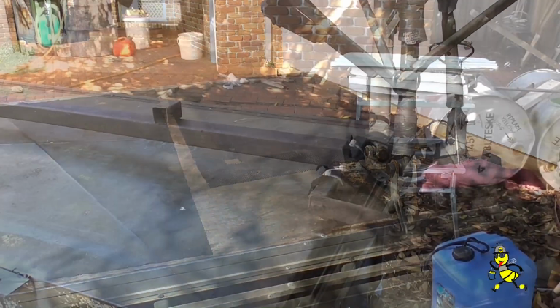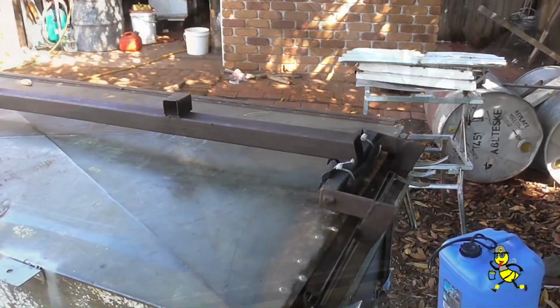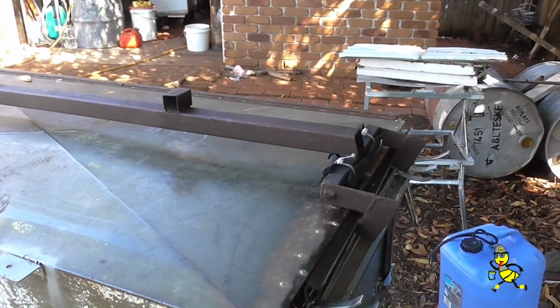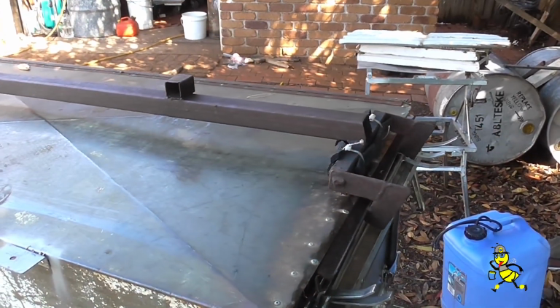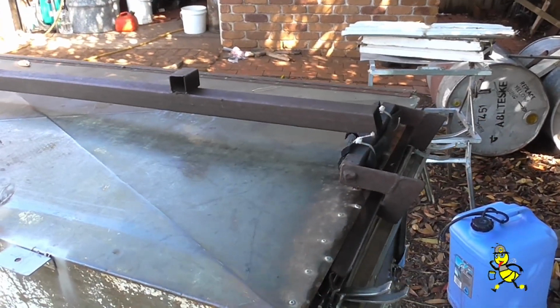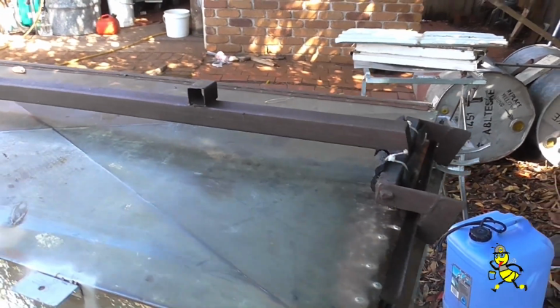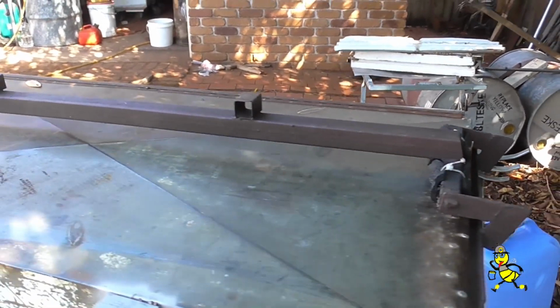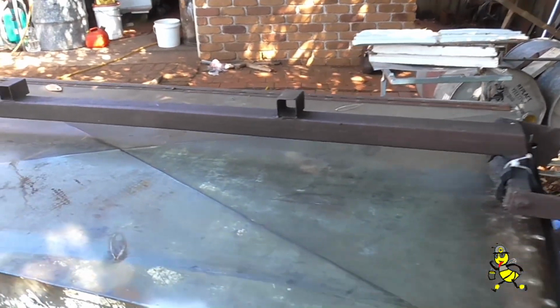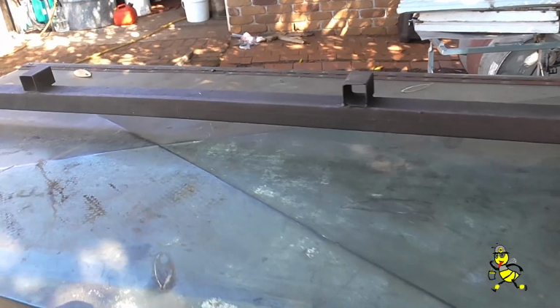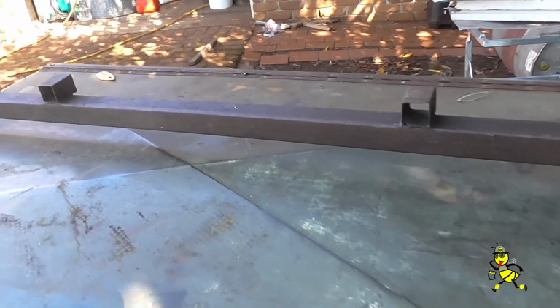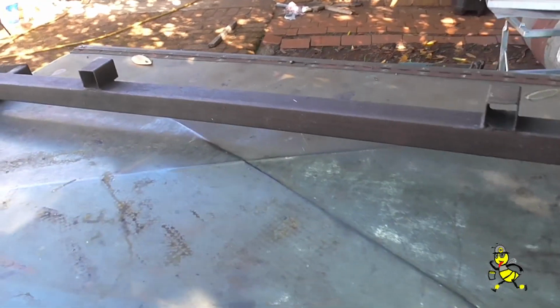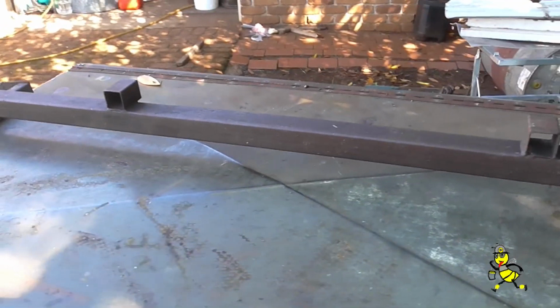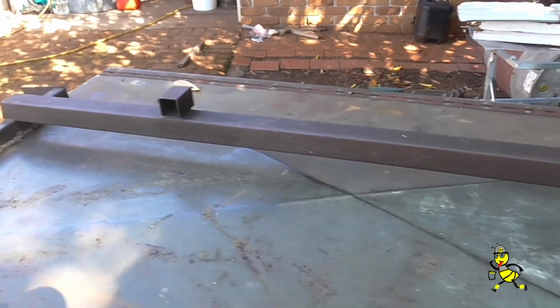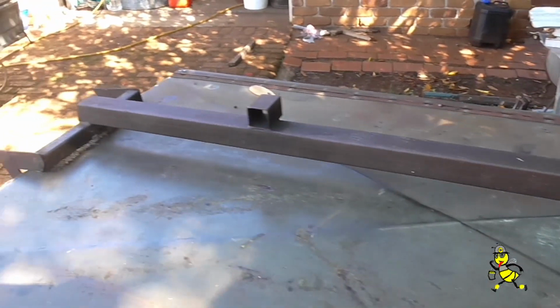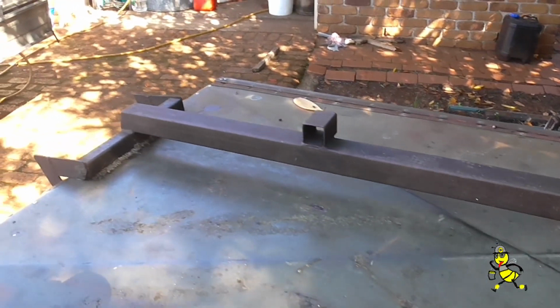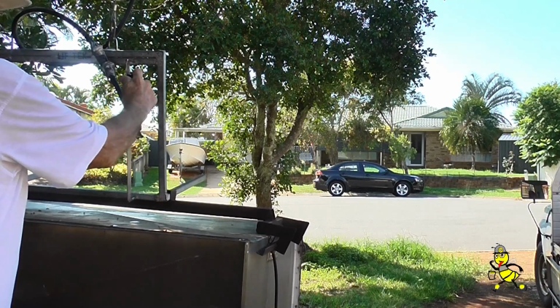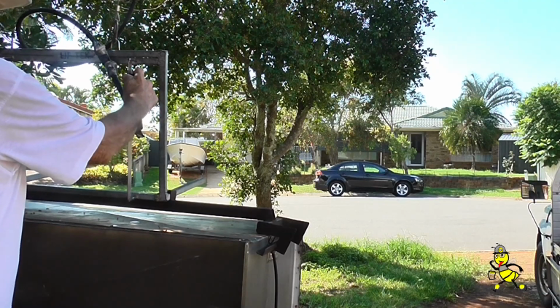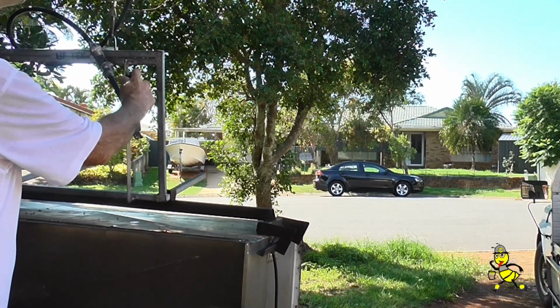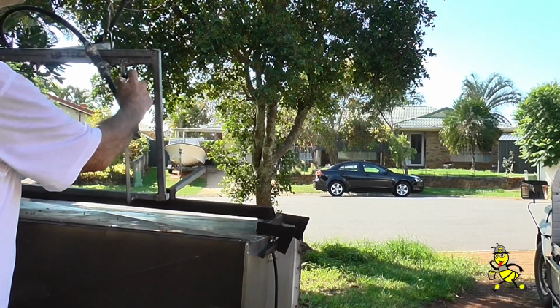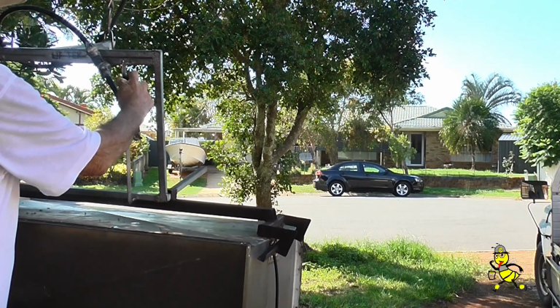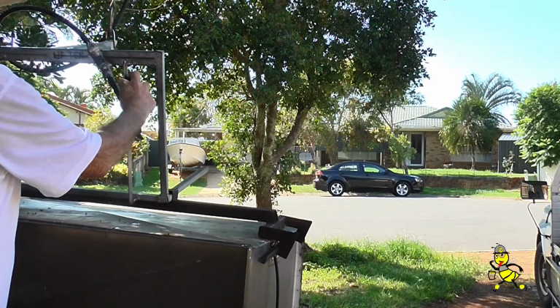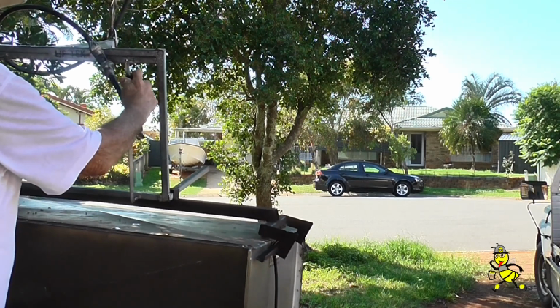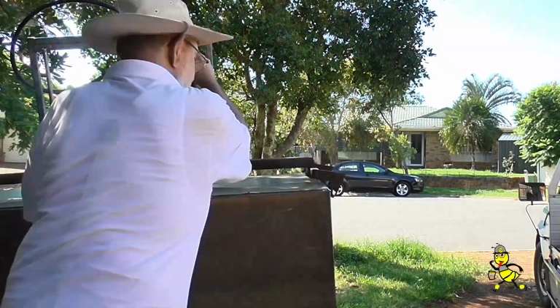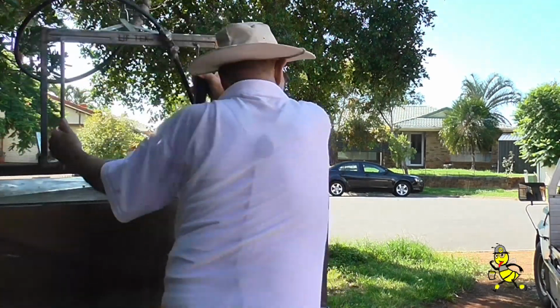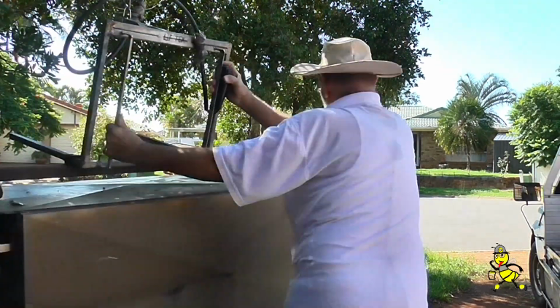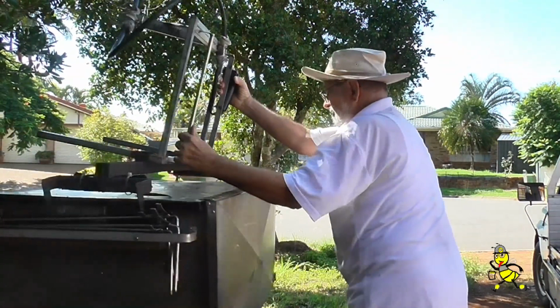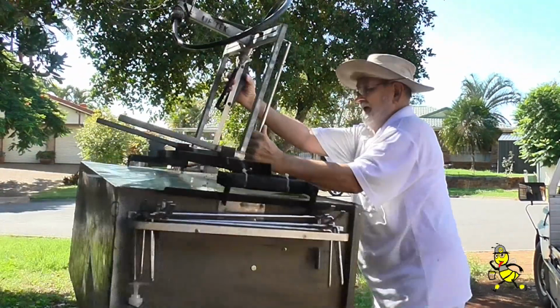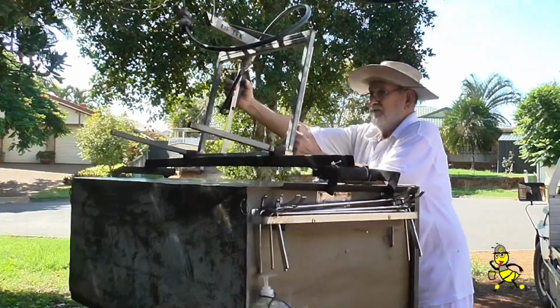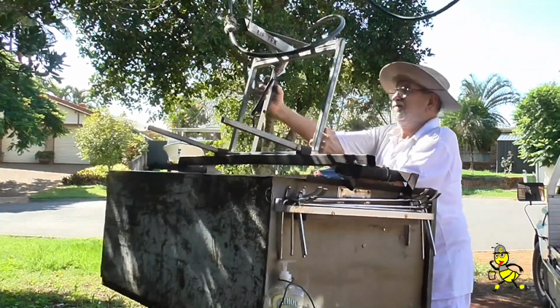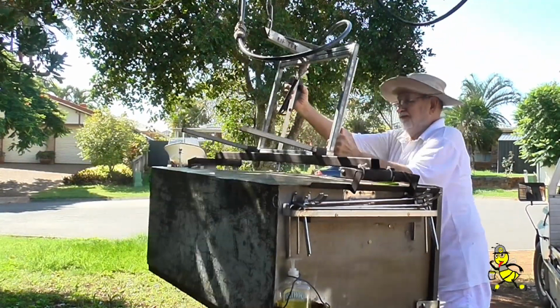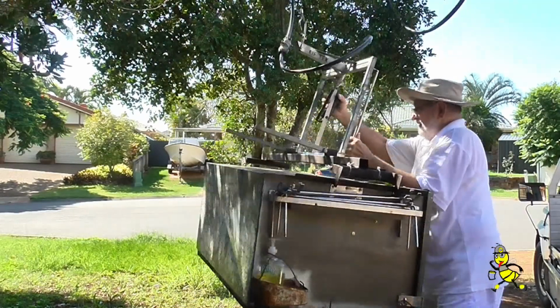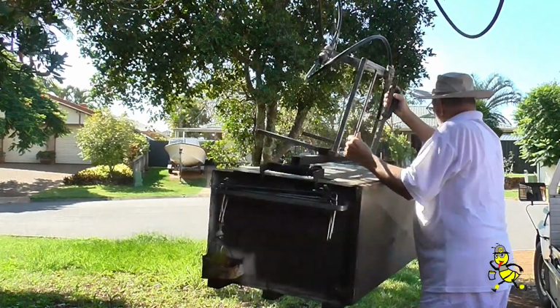What is it? This is a frame that I made up for lifting my toolbox on and off of the ute. All tools are left in the toolbox when it is taken off the ute and replaced.